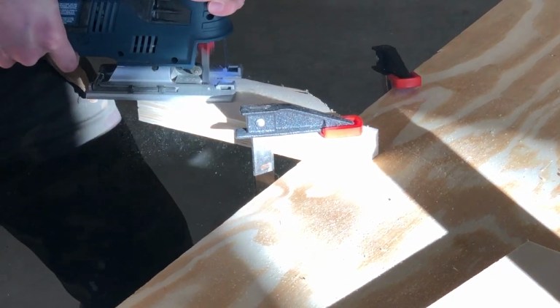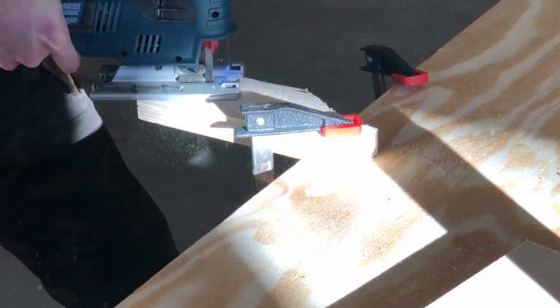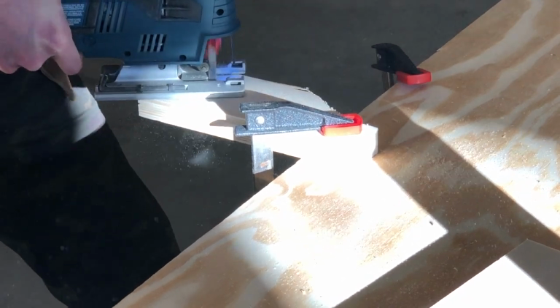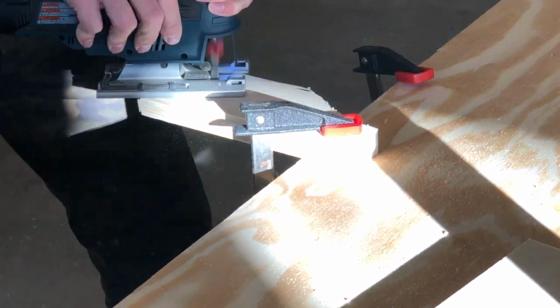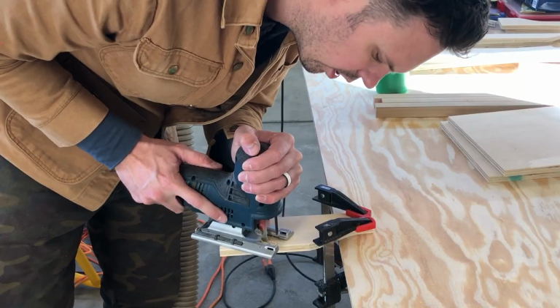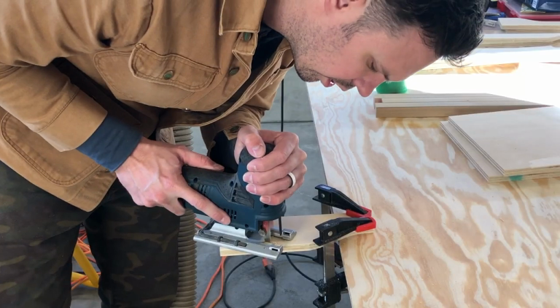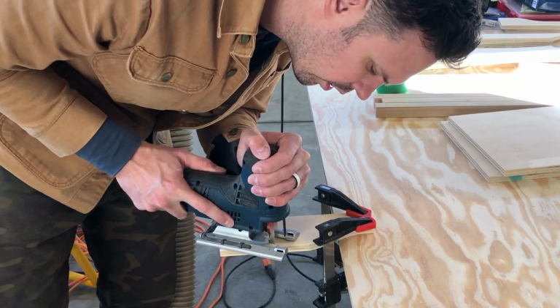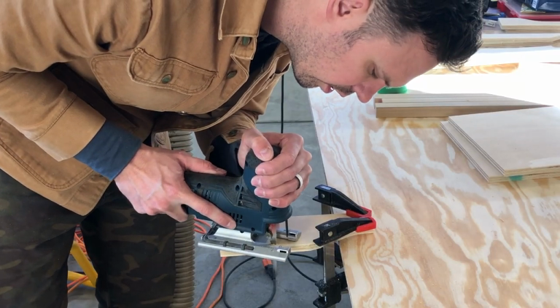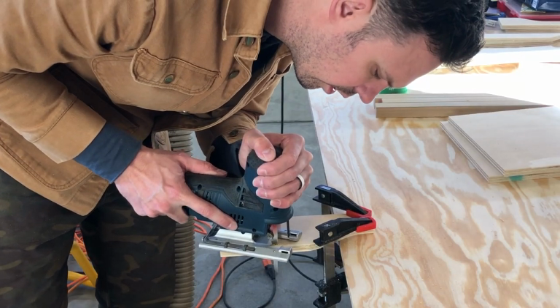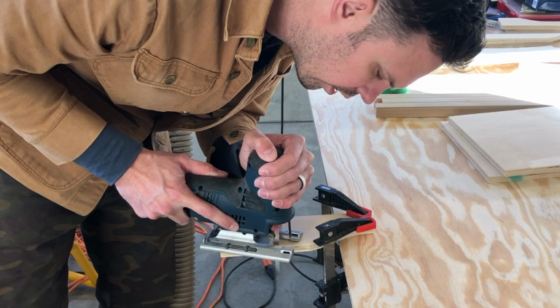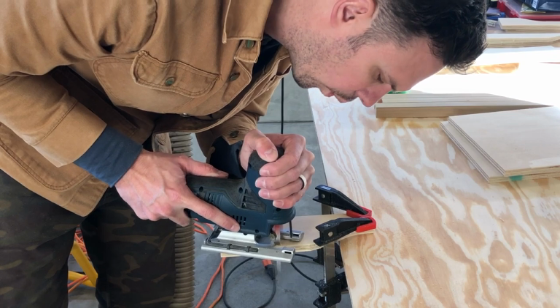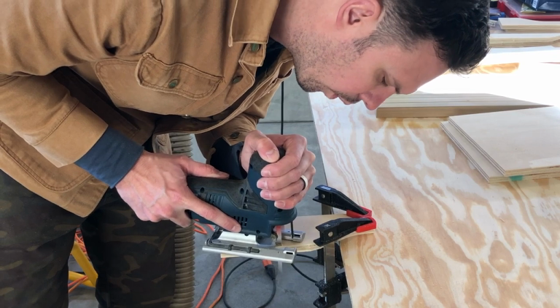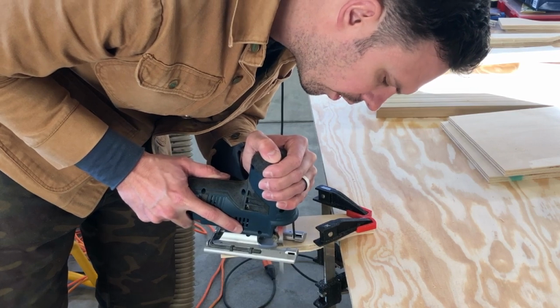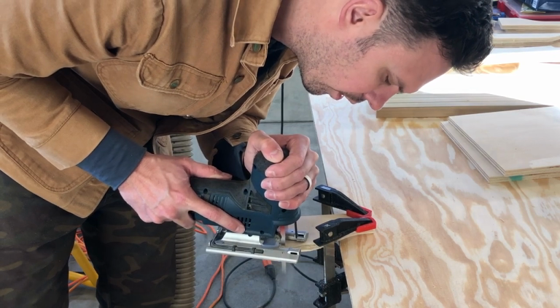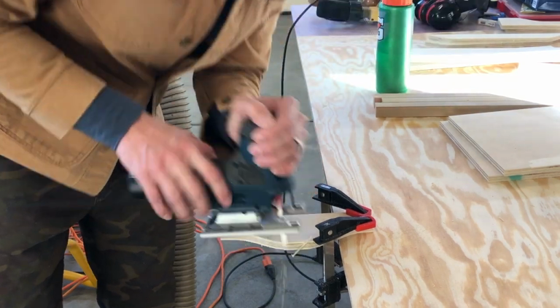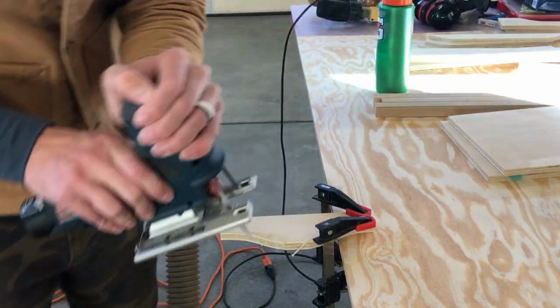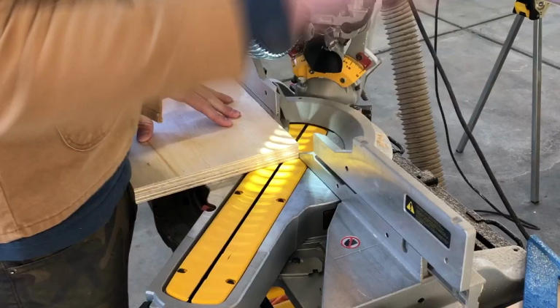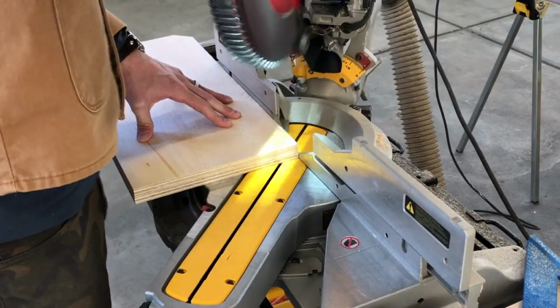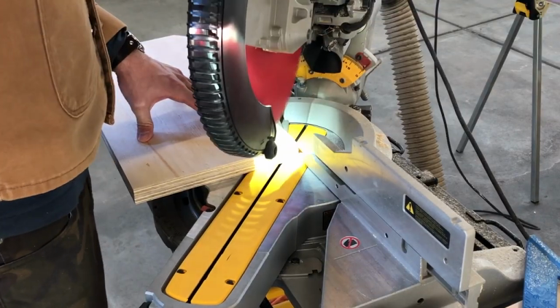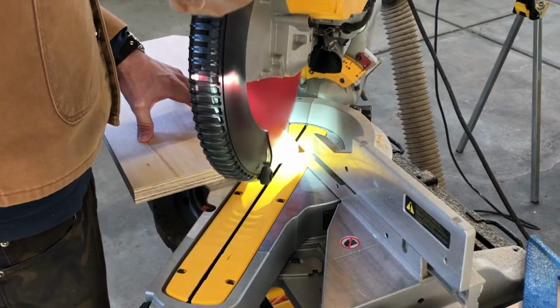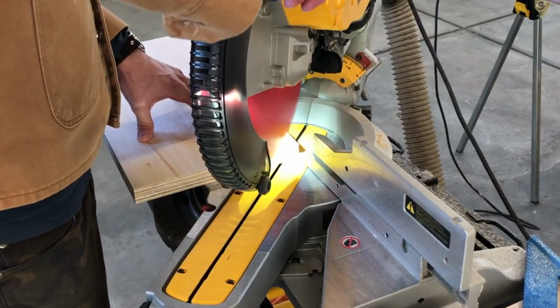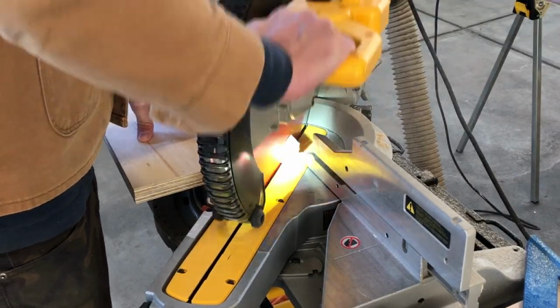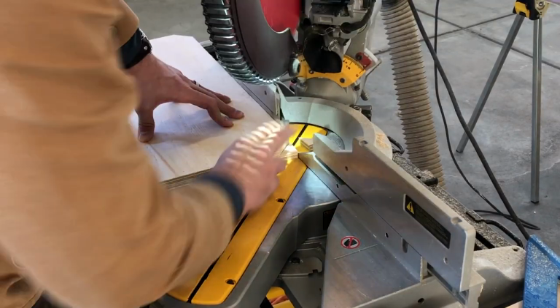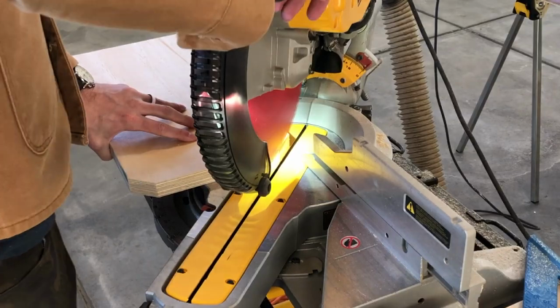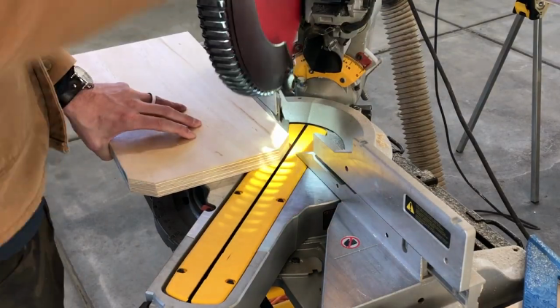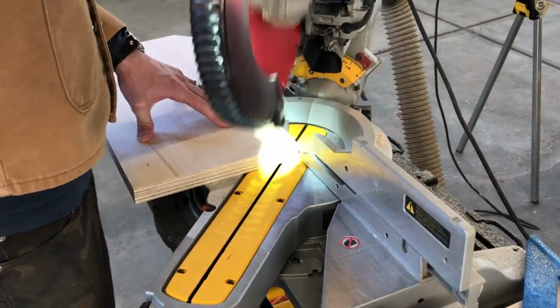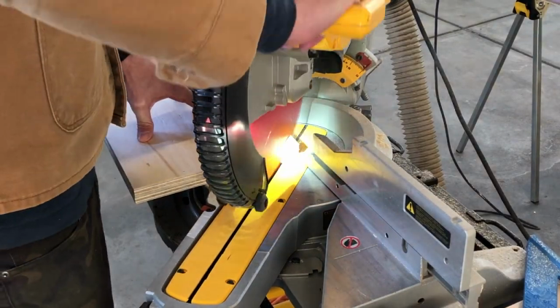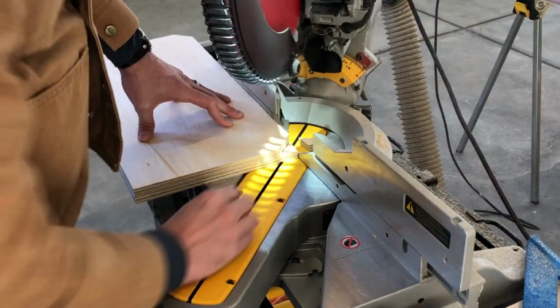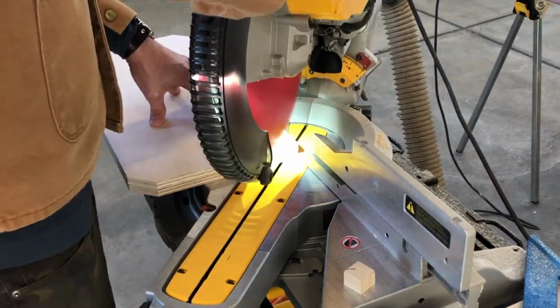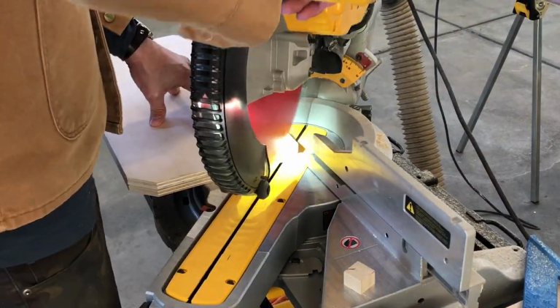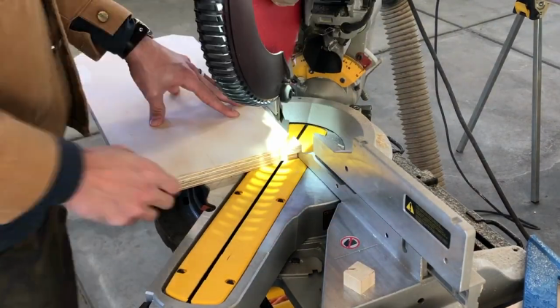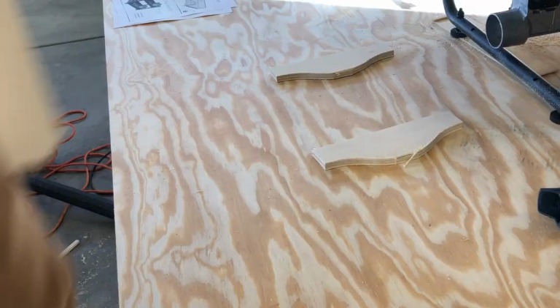Here's a better angle to show you how I was doing it. Then I jumped back on my miter saw to cut the corners — the 45 degrees off of the bed supports.